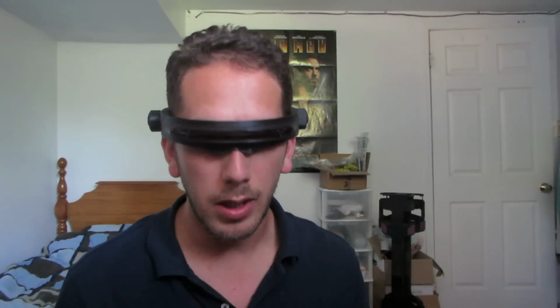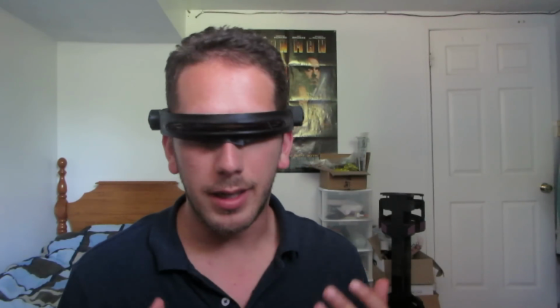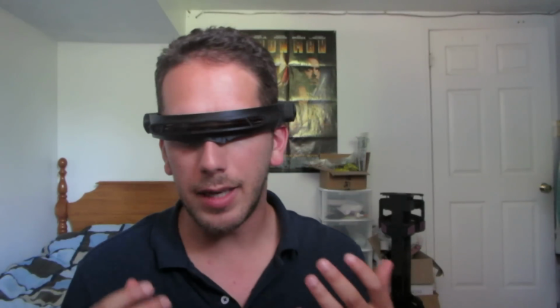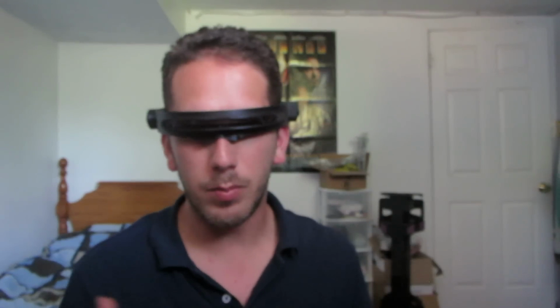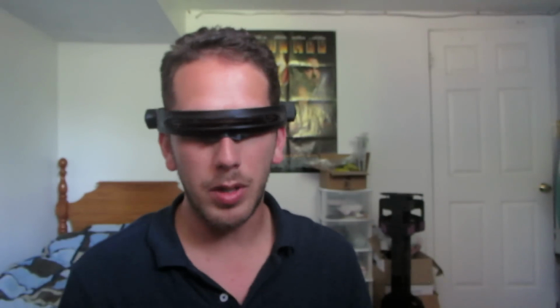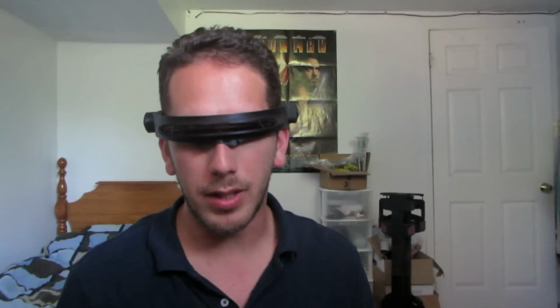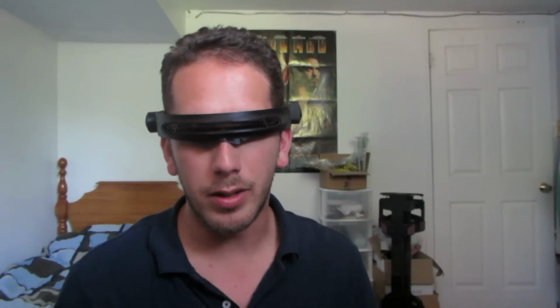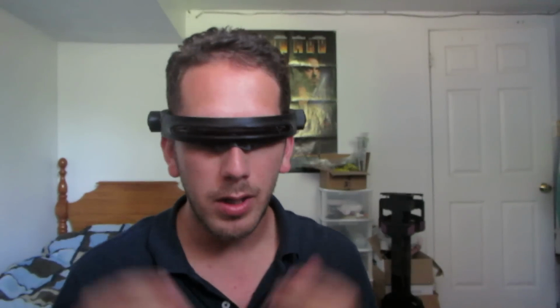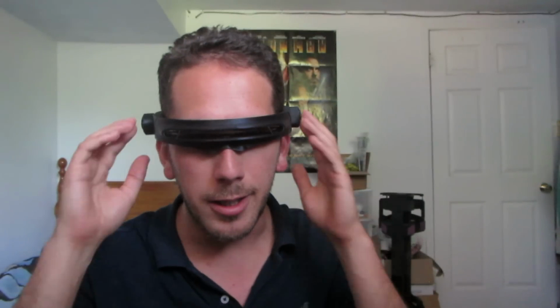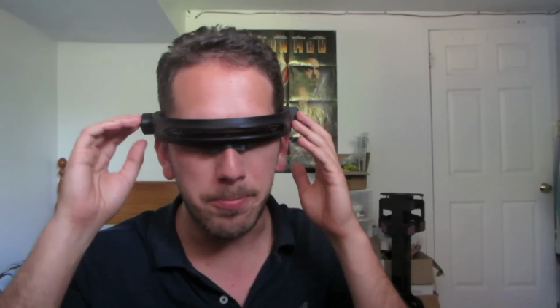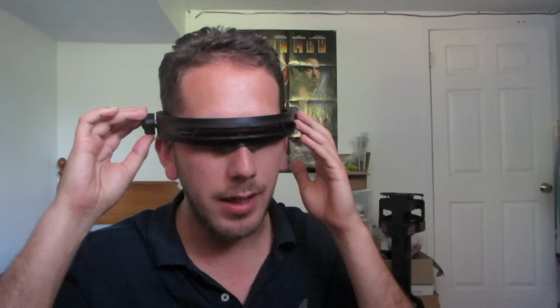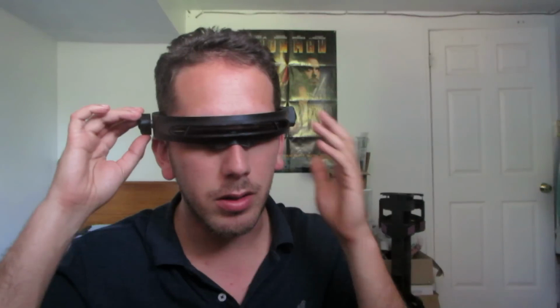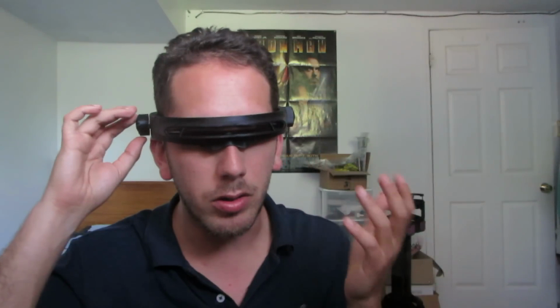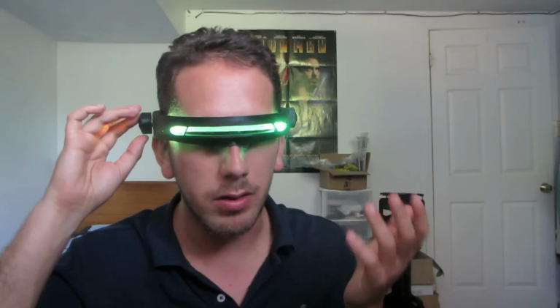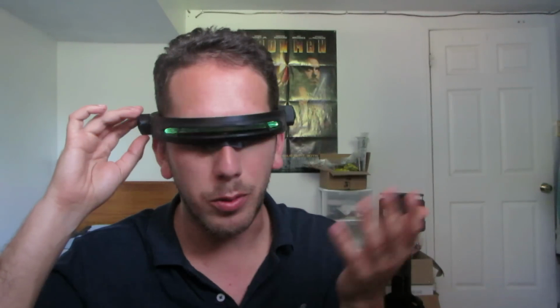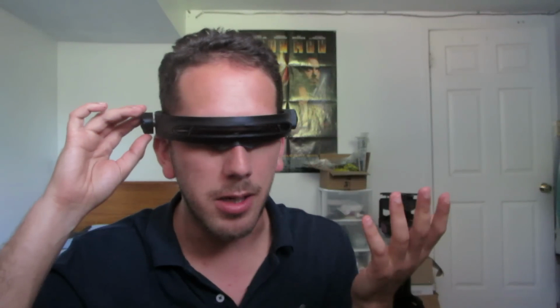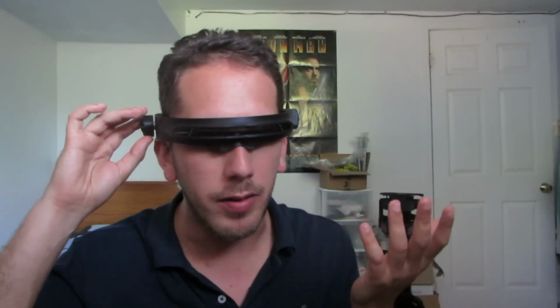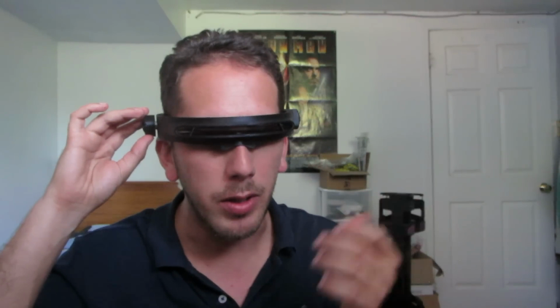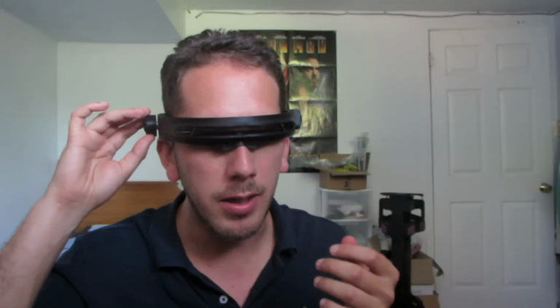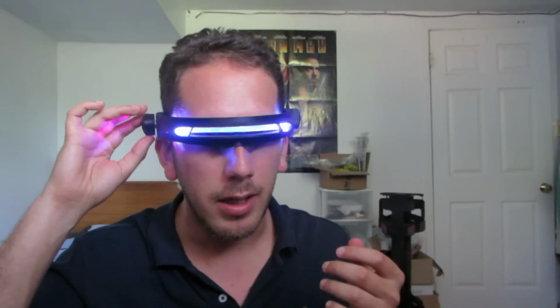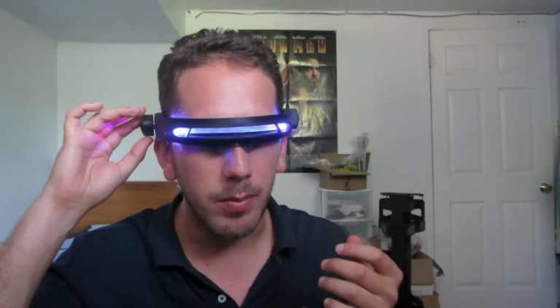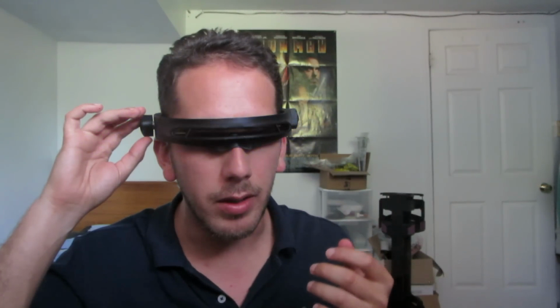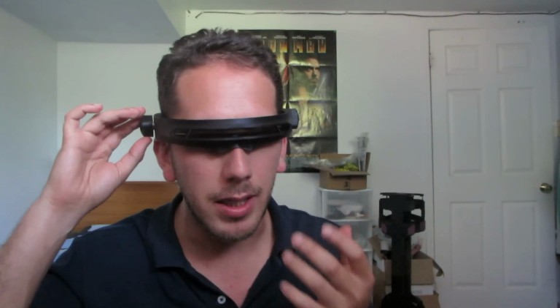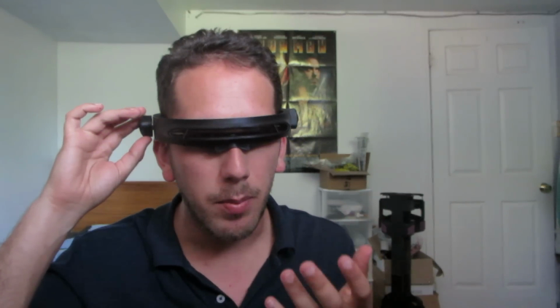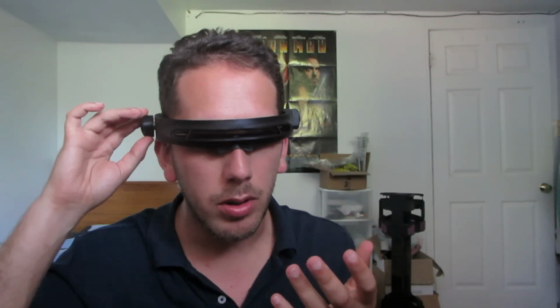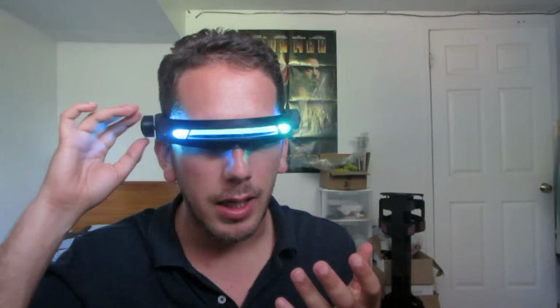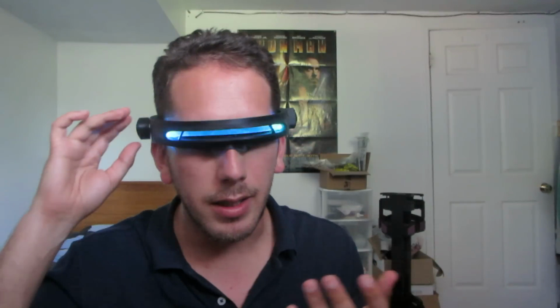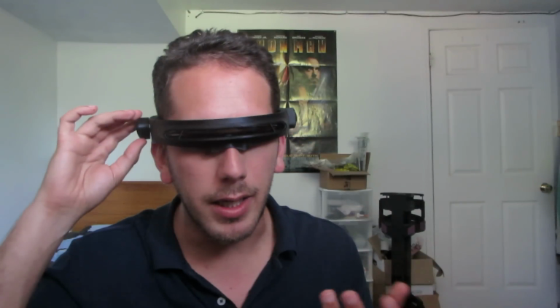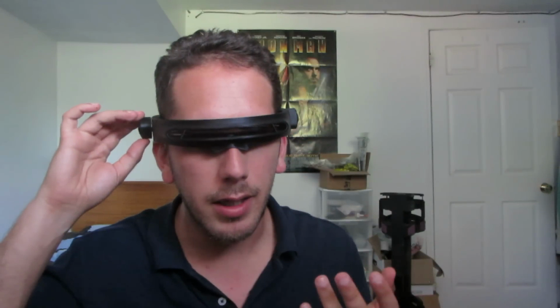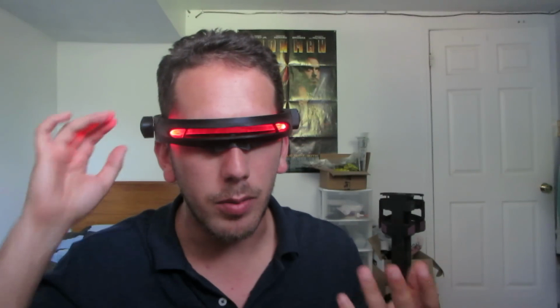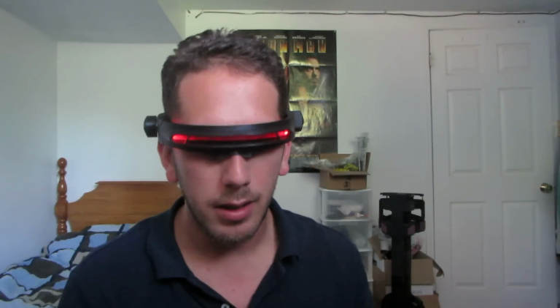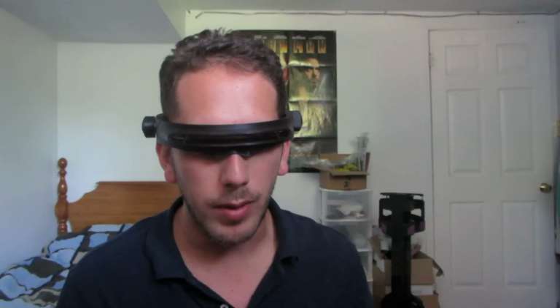So it does pretty much everything you want it to do. There are additional colors — a yellowy green, a purple, and a cyan — and then you're back to red.